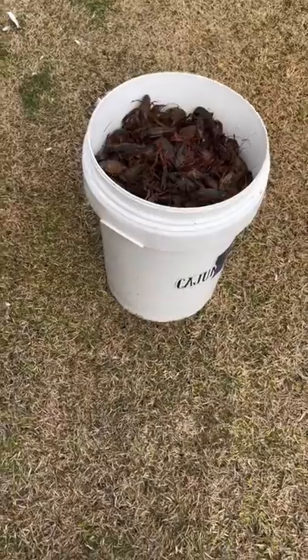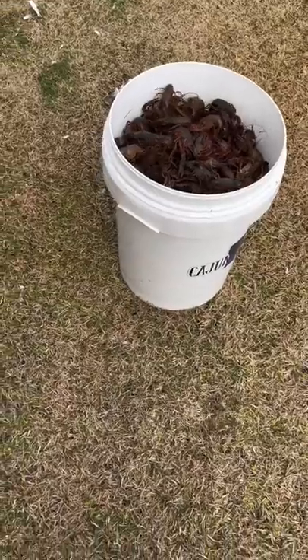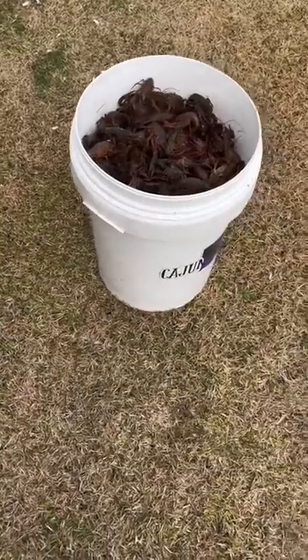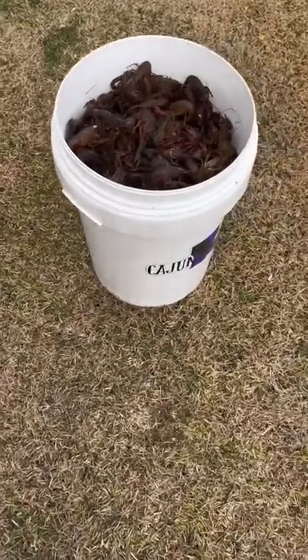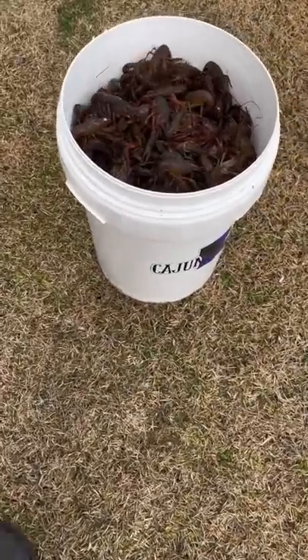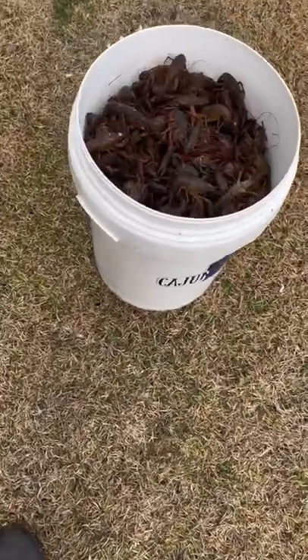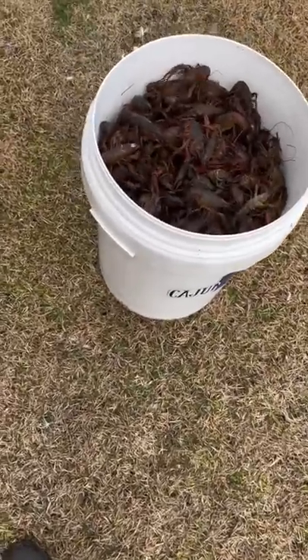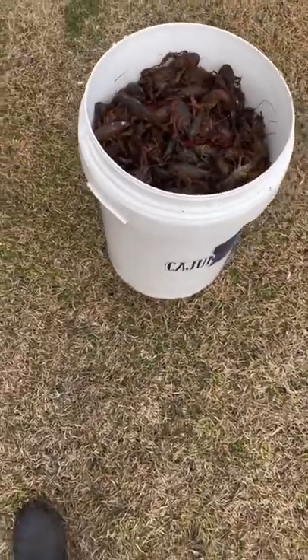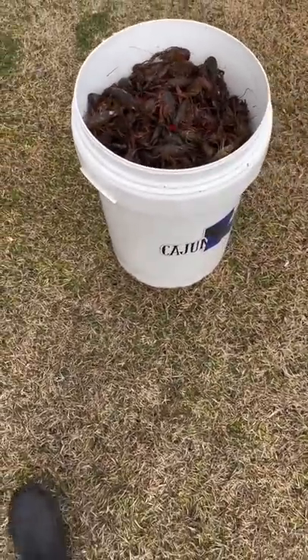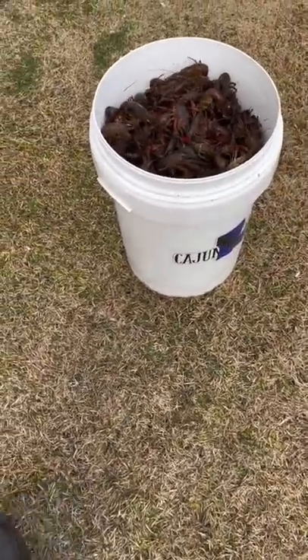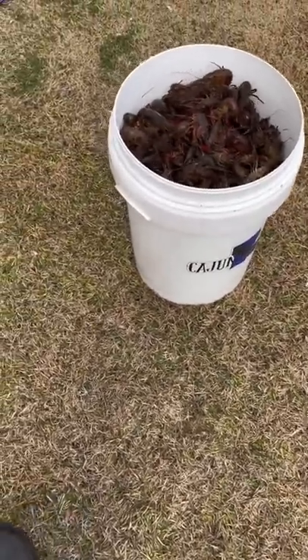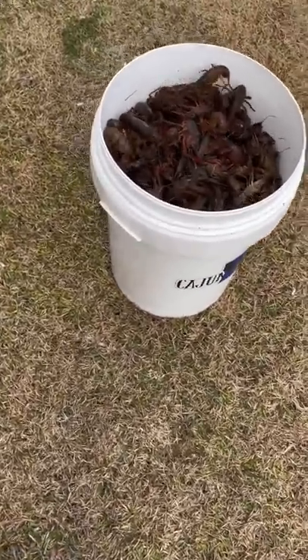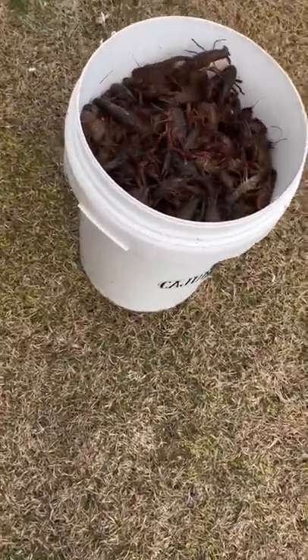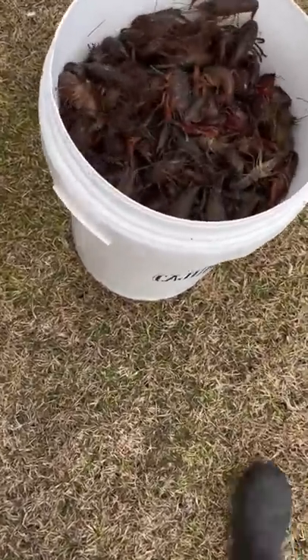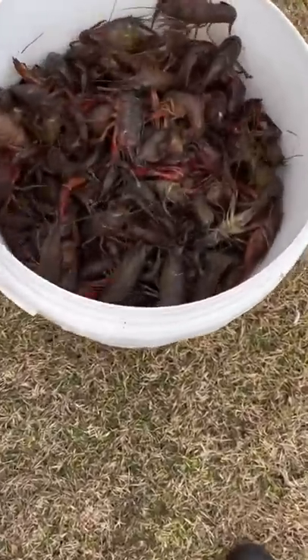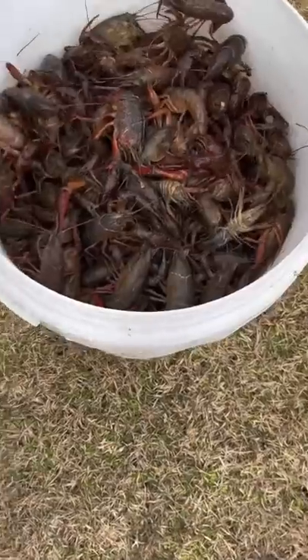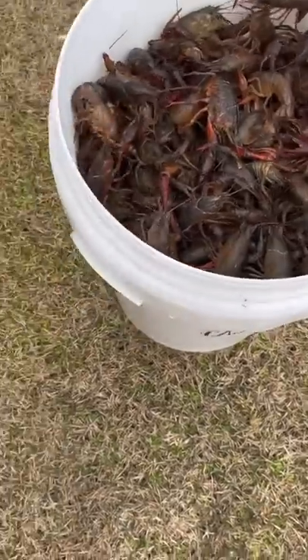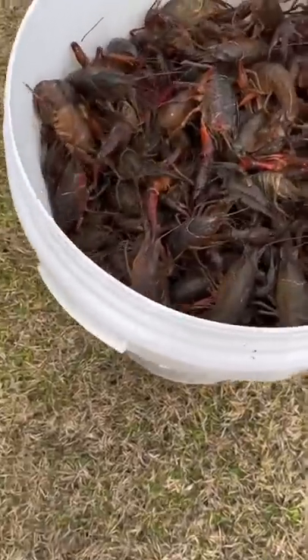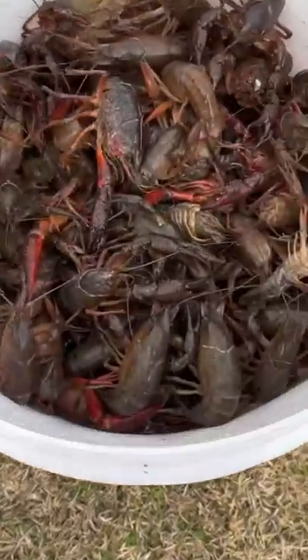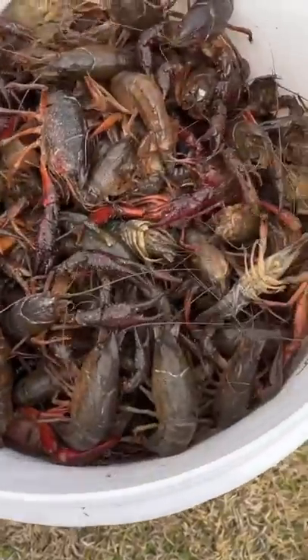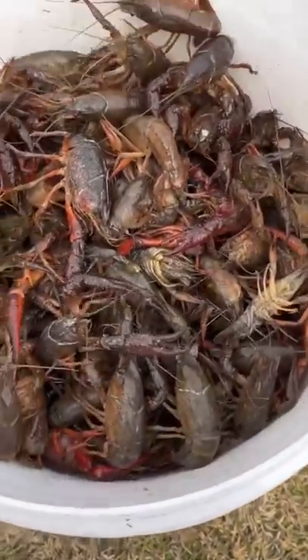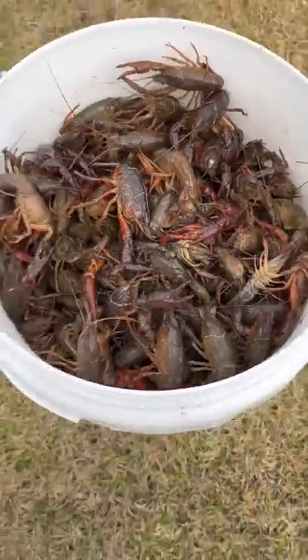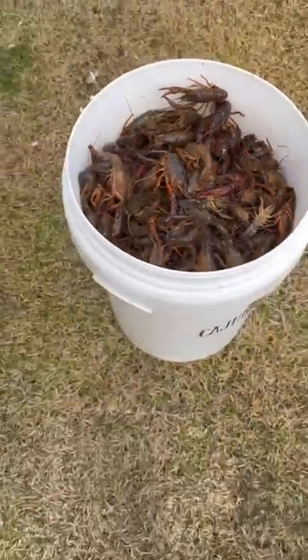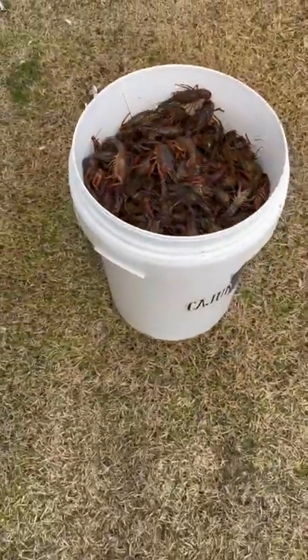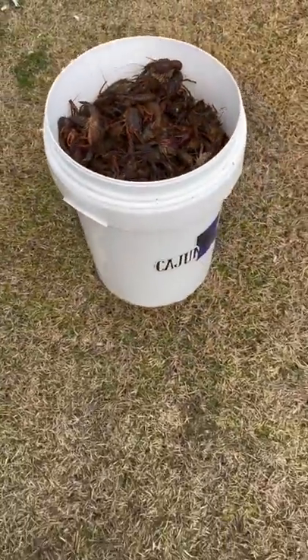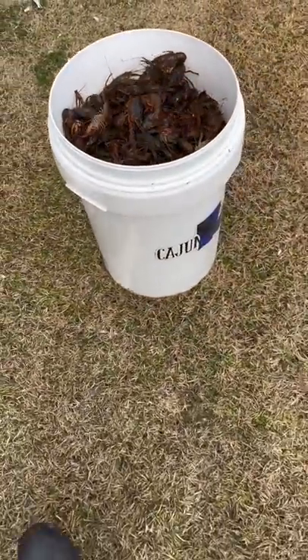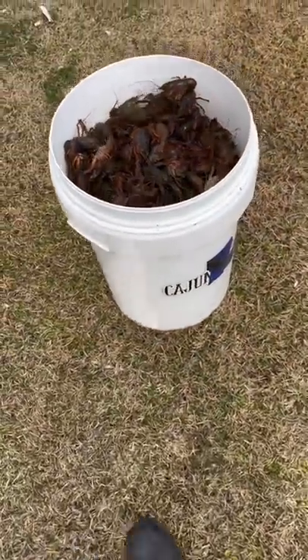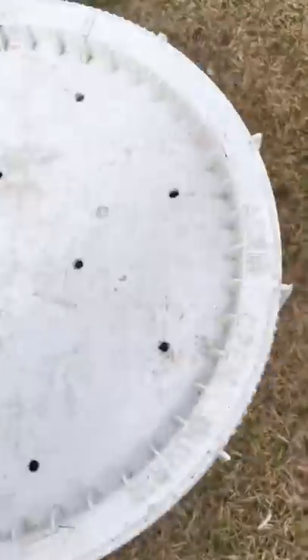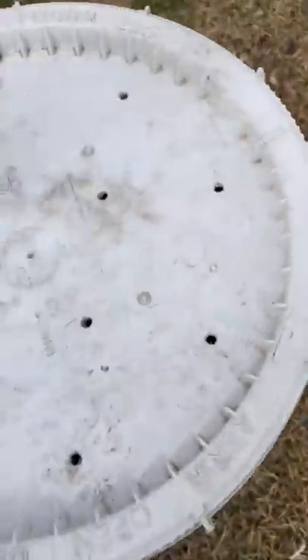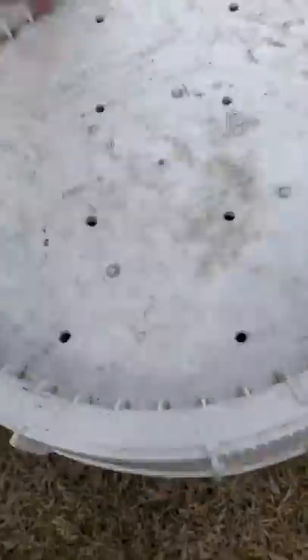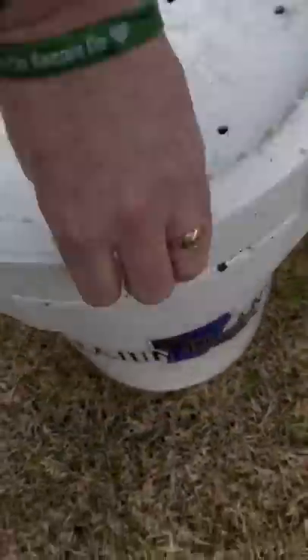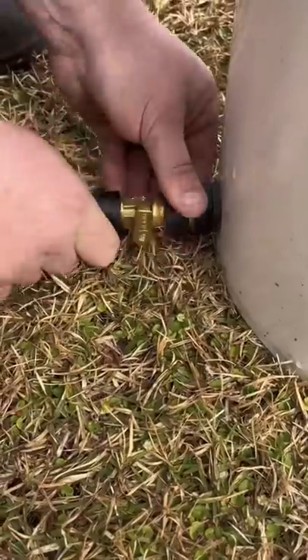I'm getting a lot of questions asking how I clean my crawfish — do you purge them with salt? No, you do not. That's a myth, y'all. All I do is grab my crawfish, some big old monsters too, and dump them up in that Cajun Cleaner, then lock that lid on.